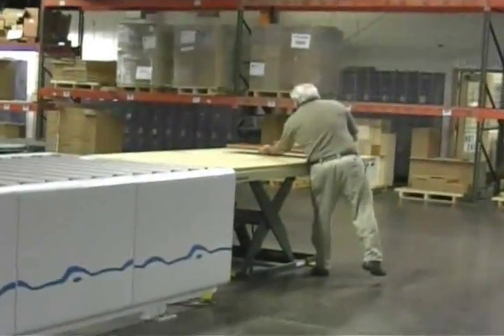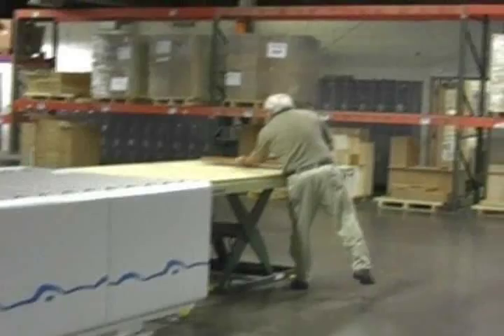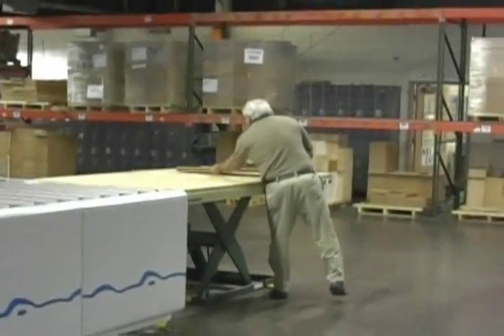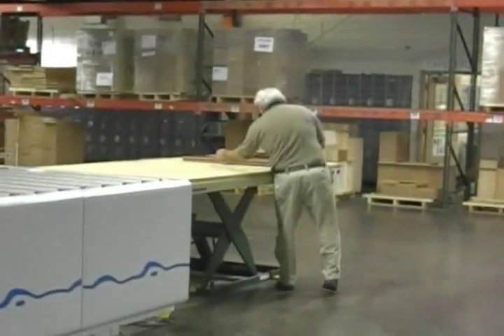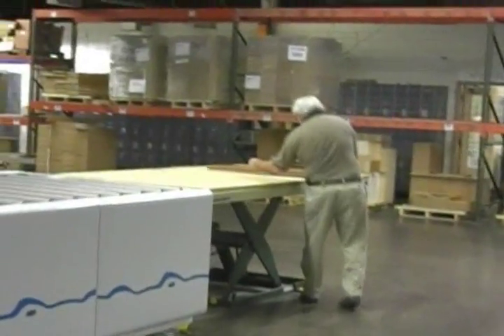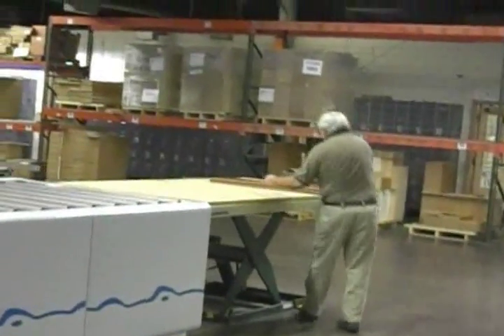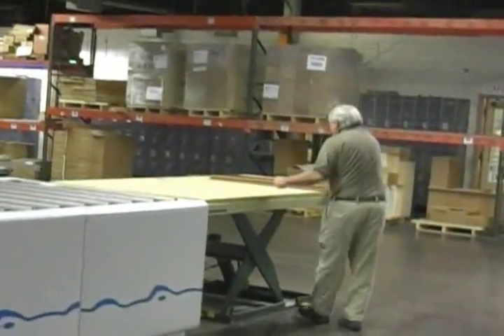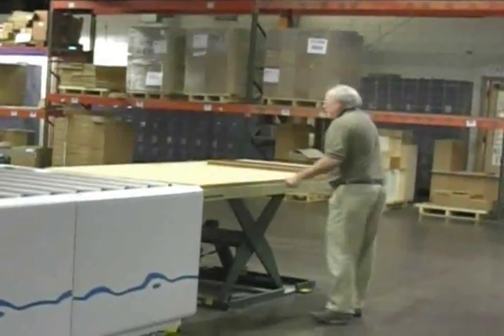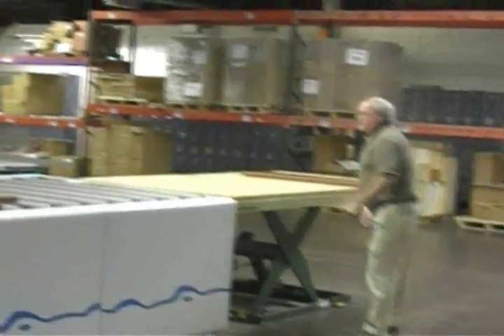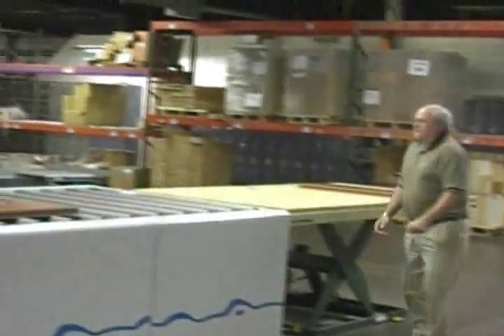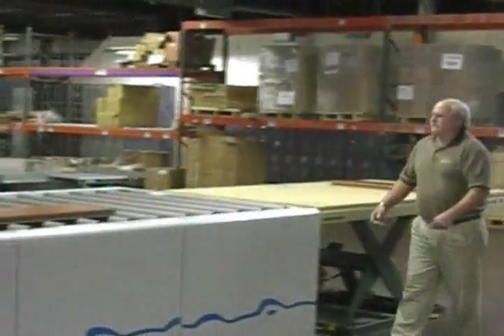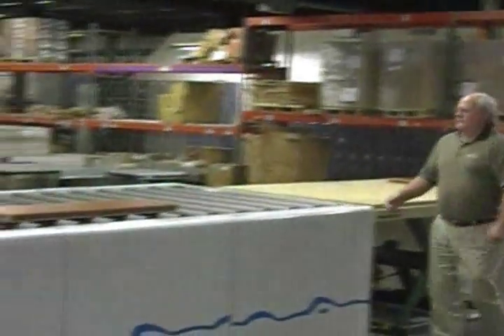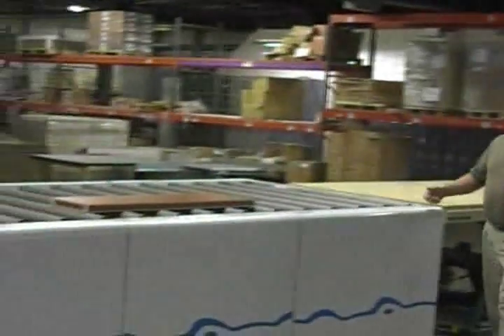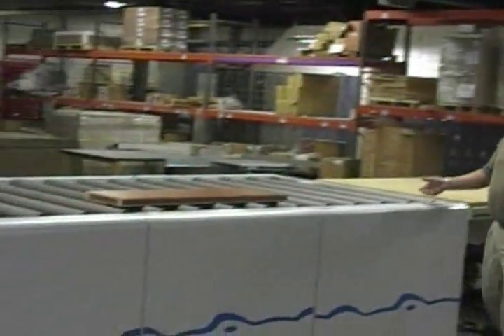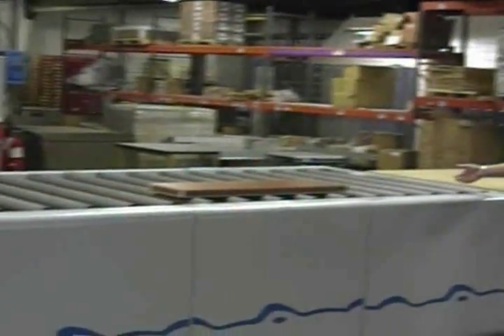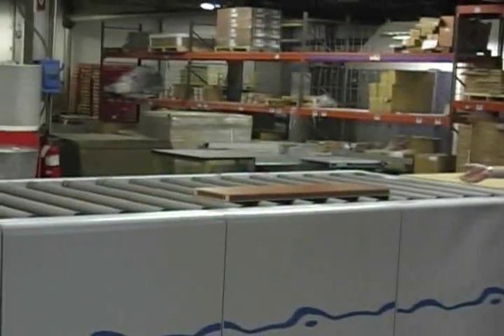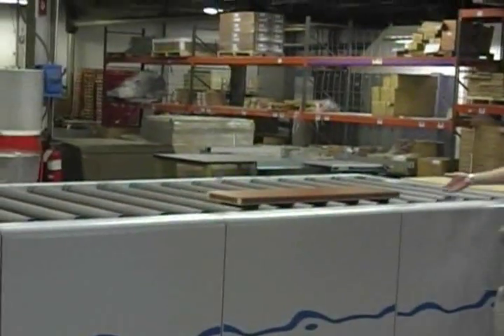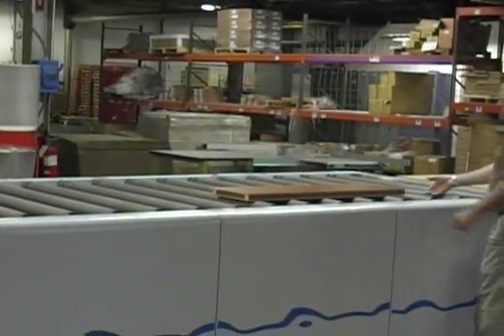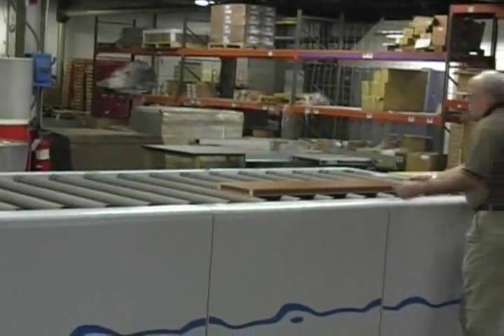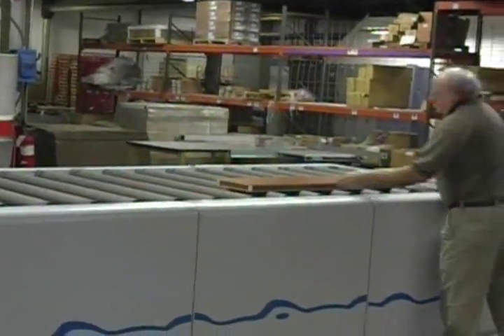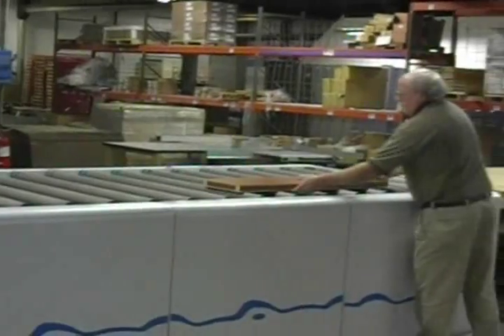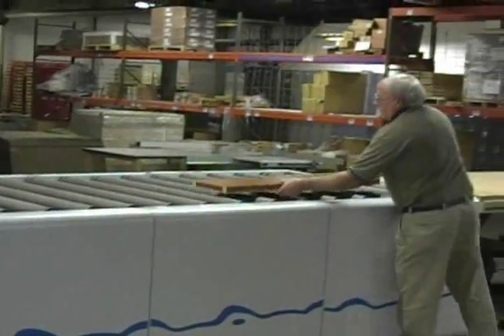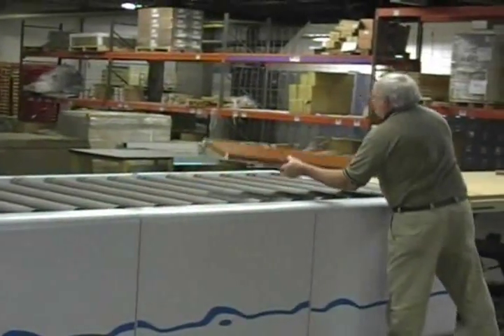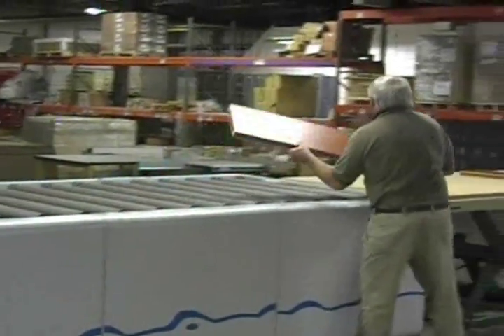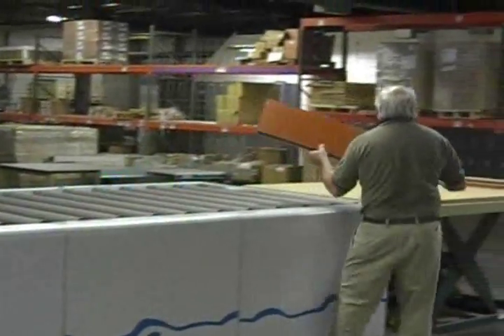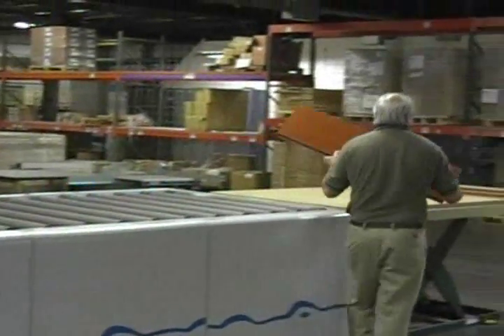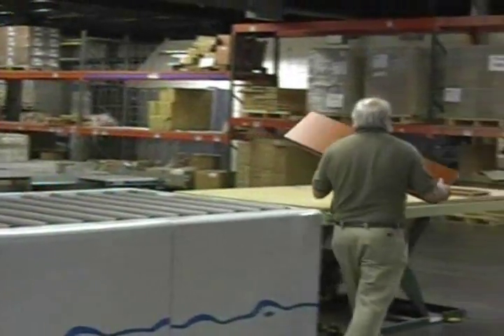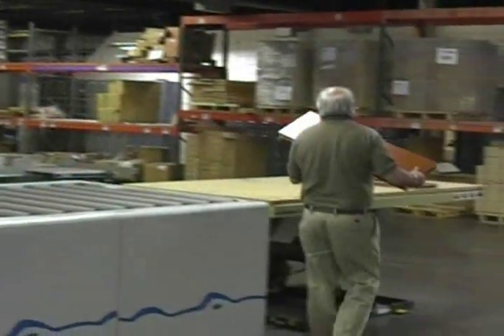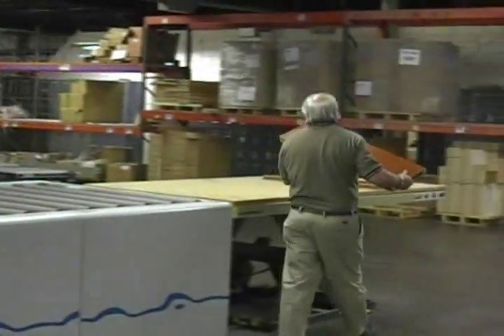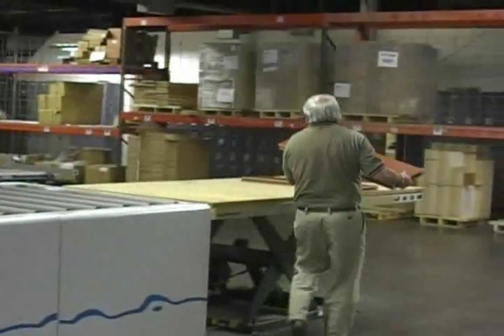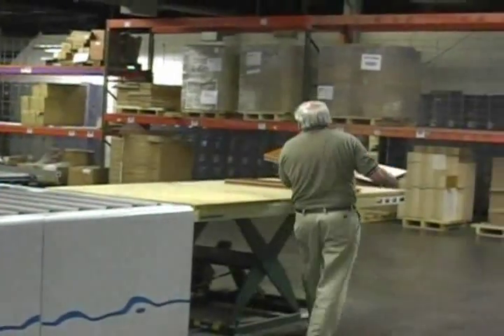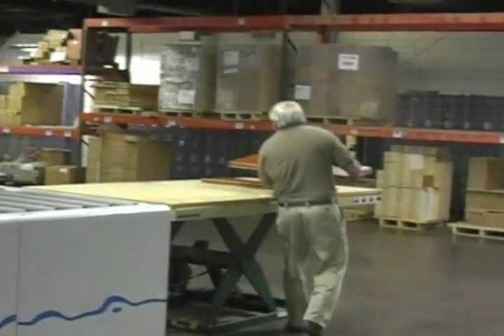The panels are then allowed to cure for at least four hours before they are edge banded, machined, and taken to assembly.